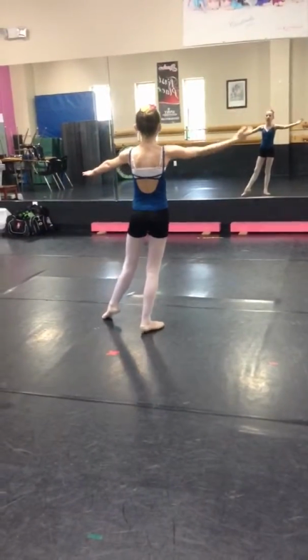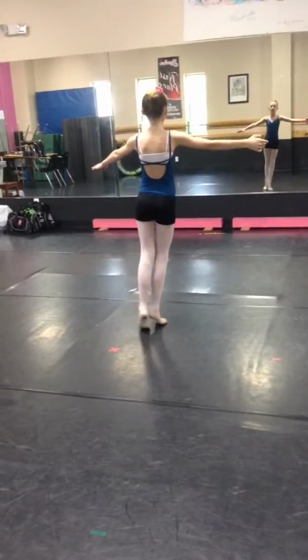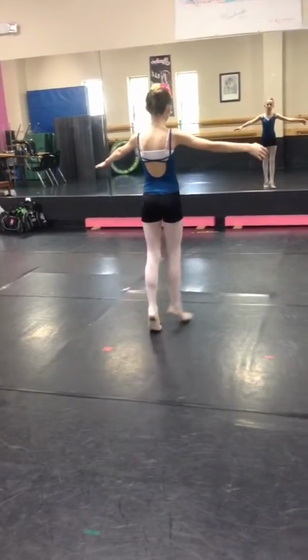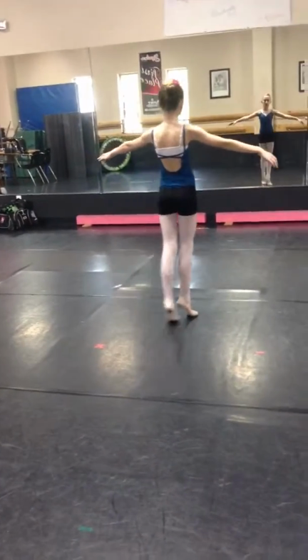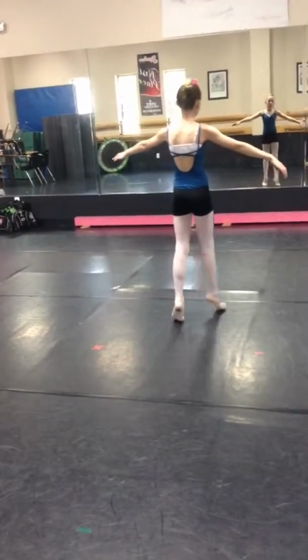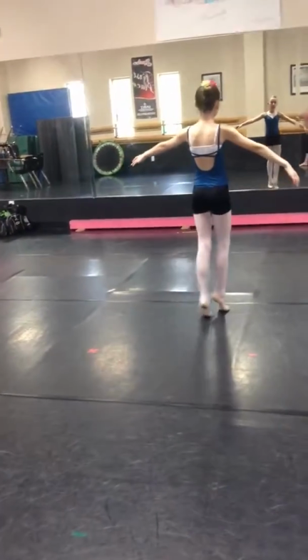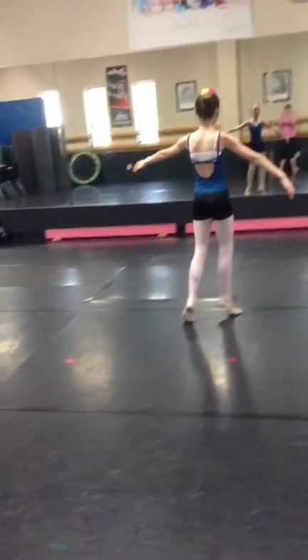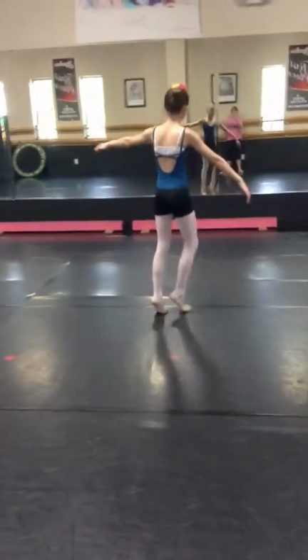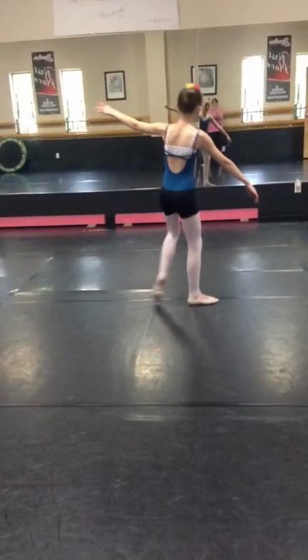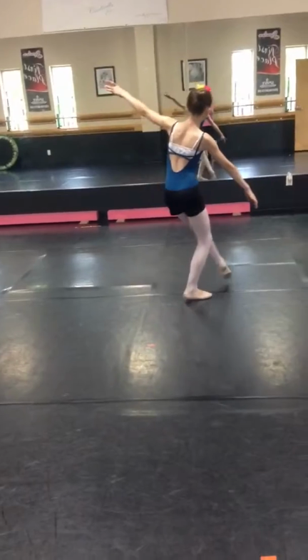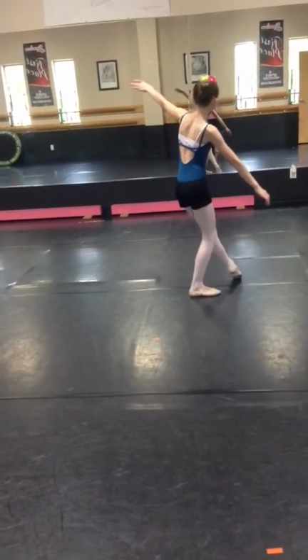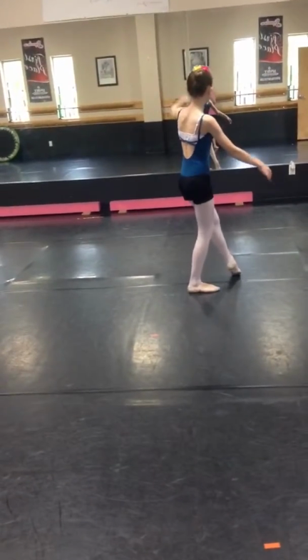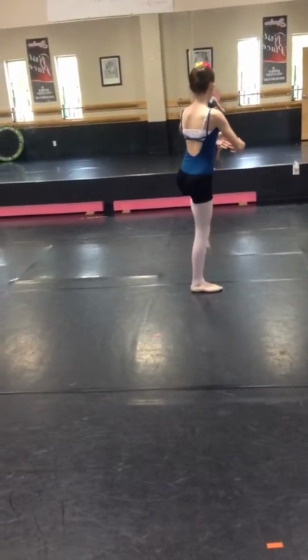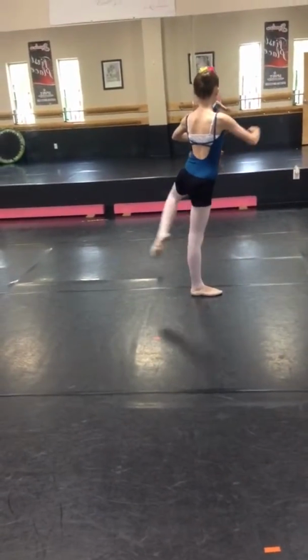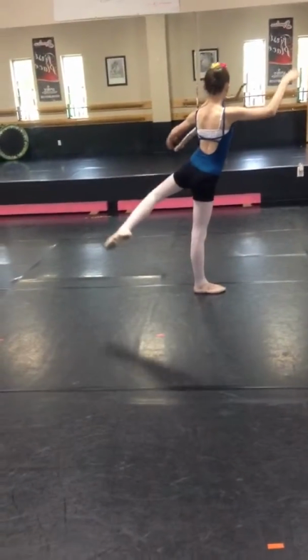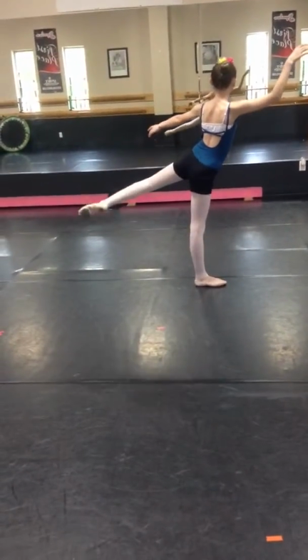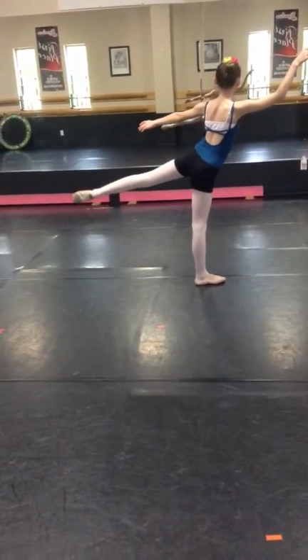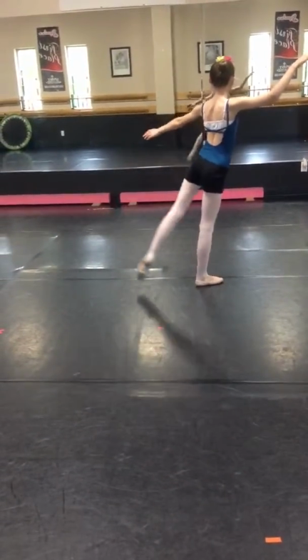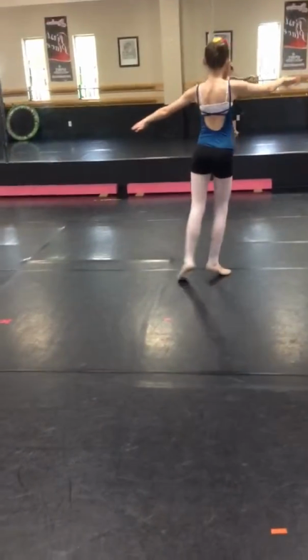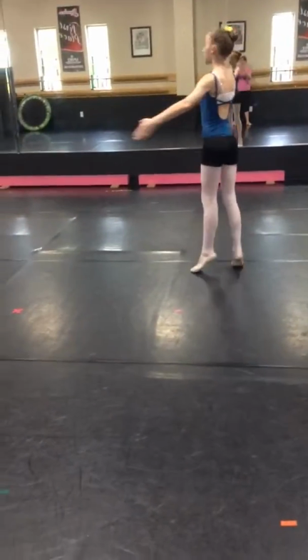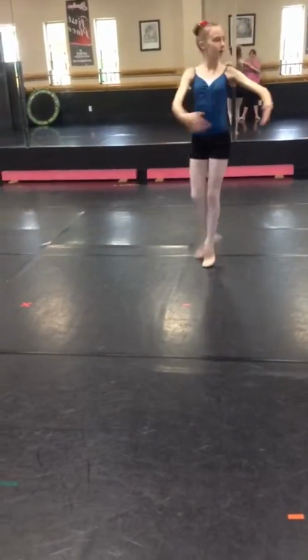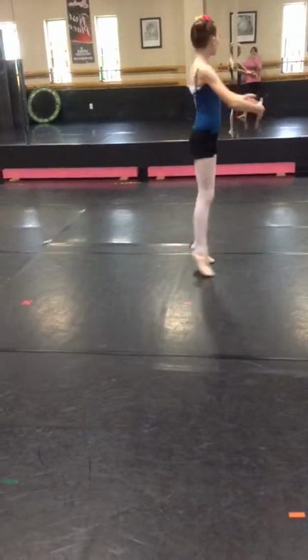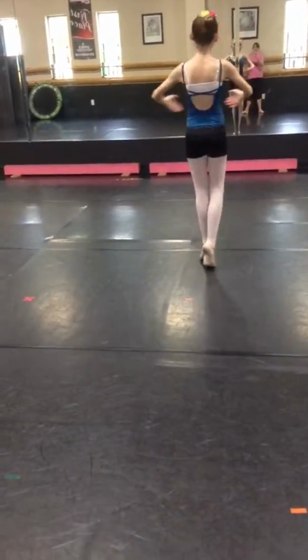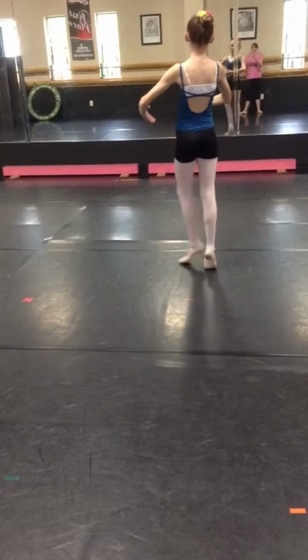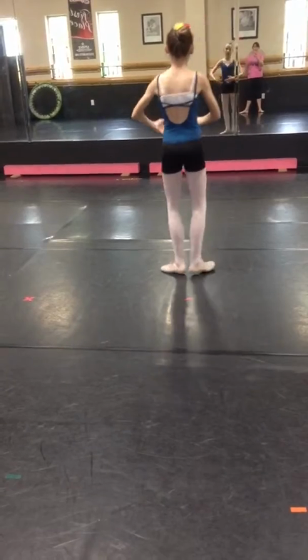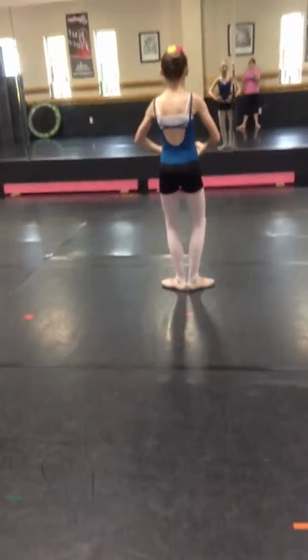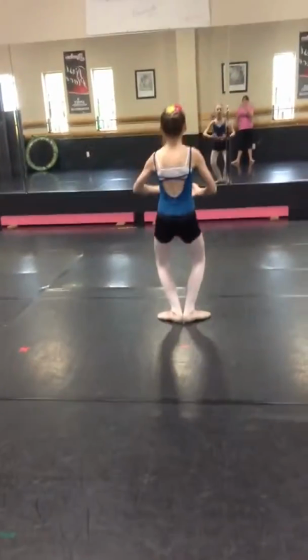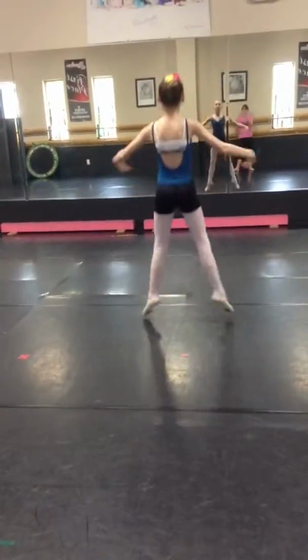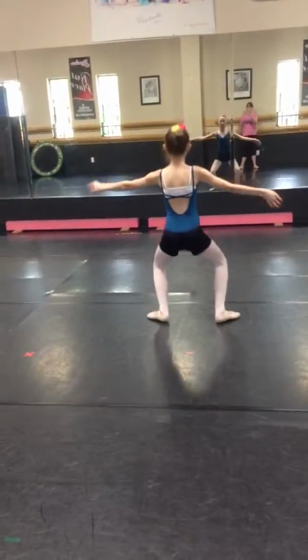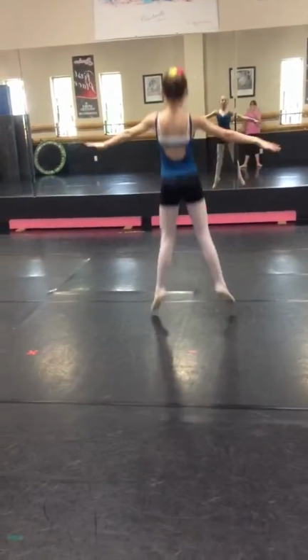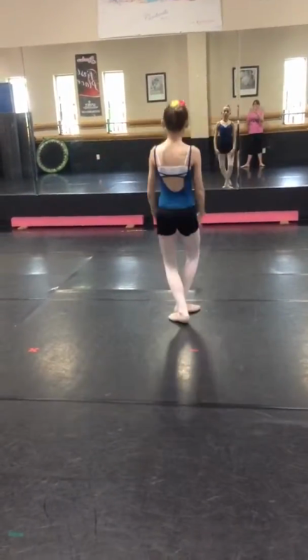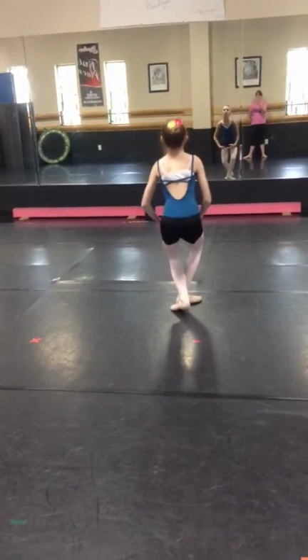Arm, tendu low steps, forays, tendu, arabesque, turn around arms in first position, a chasse jumps, two.